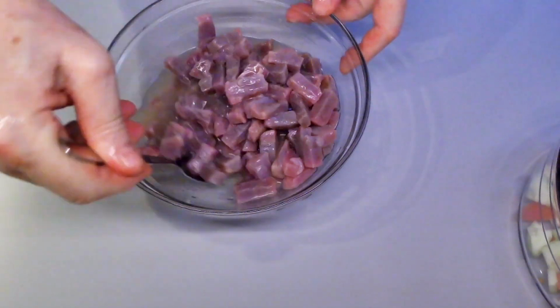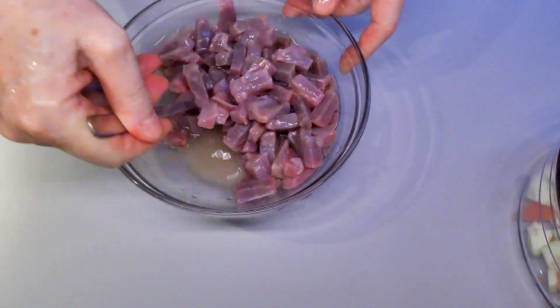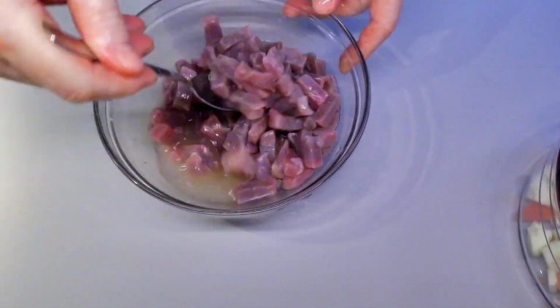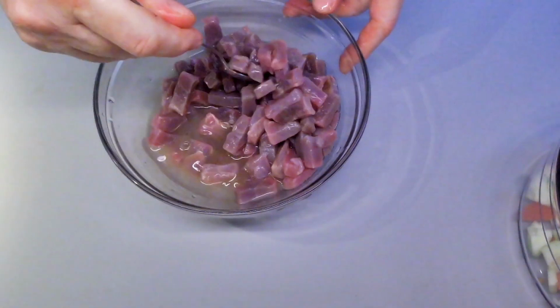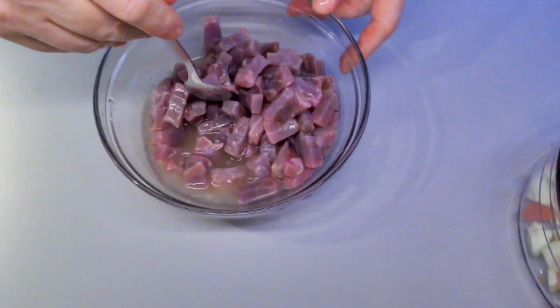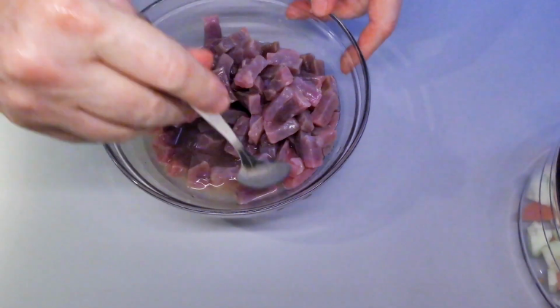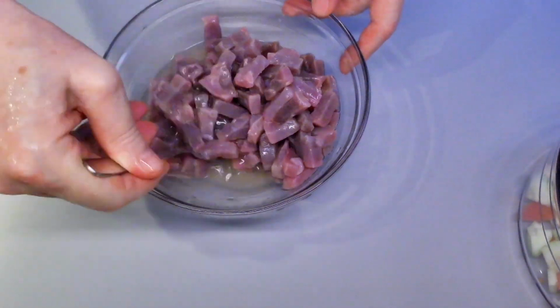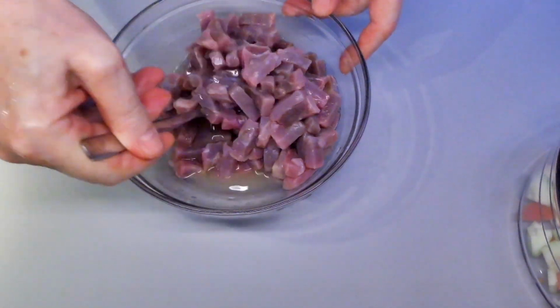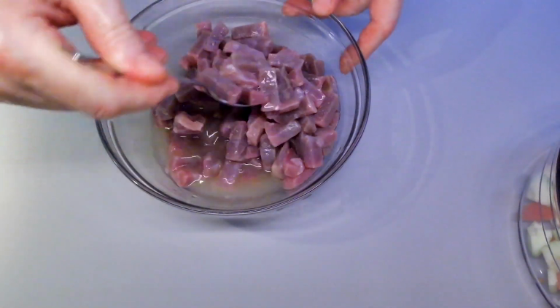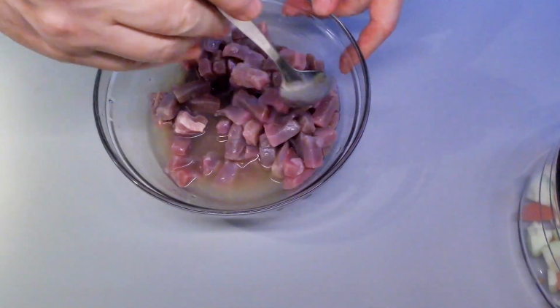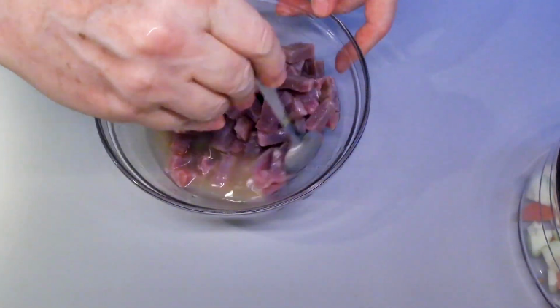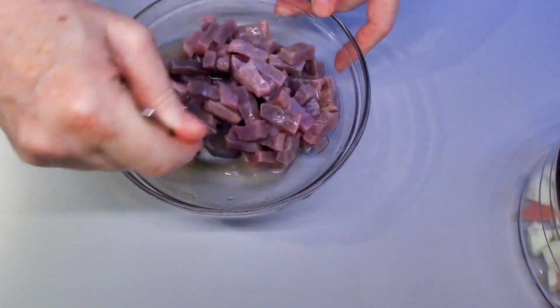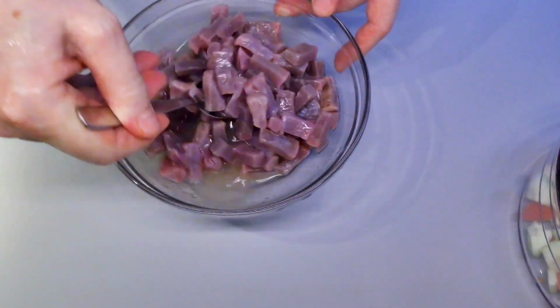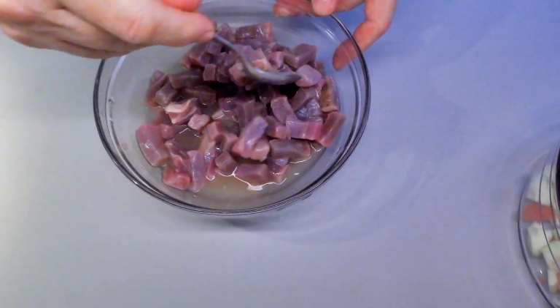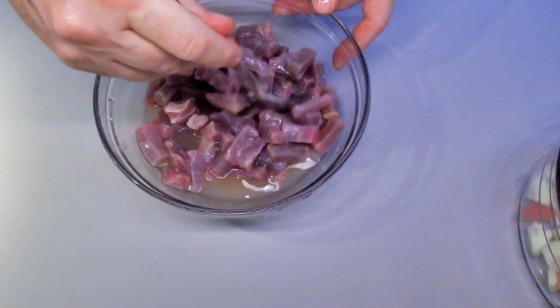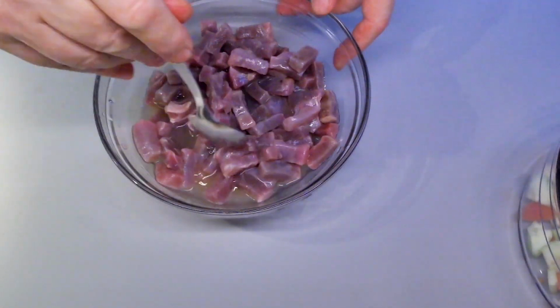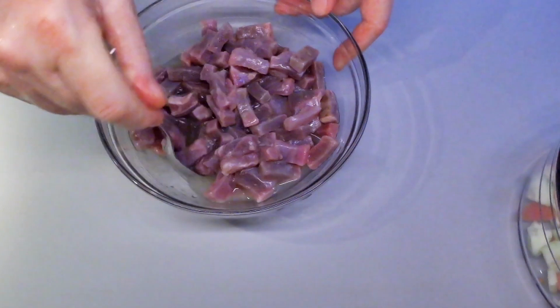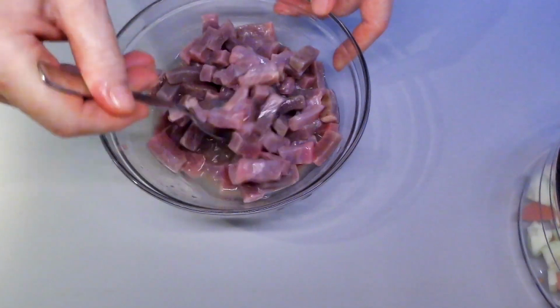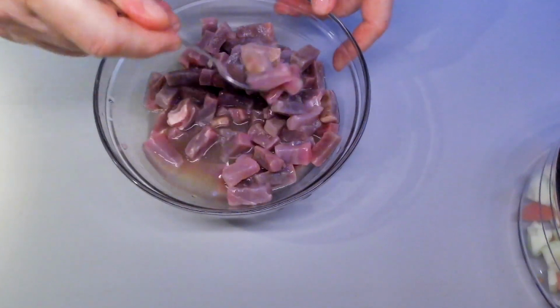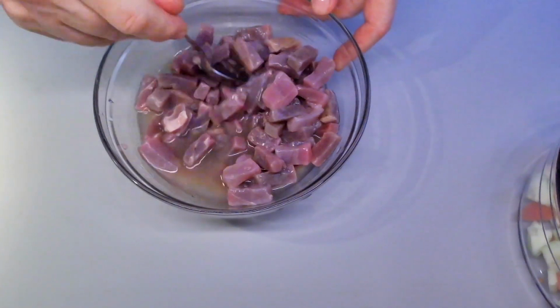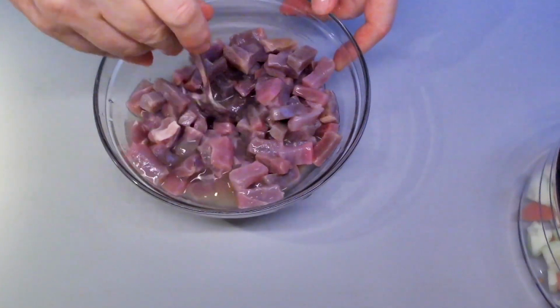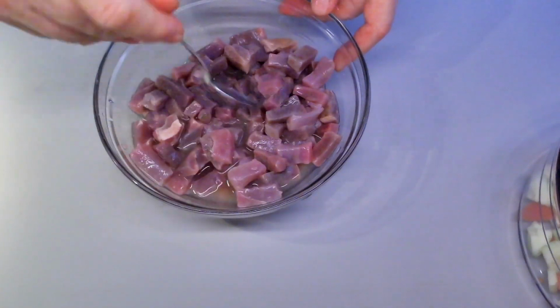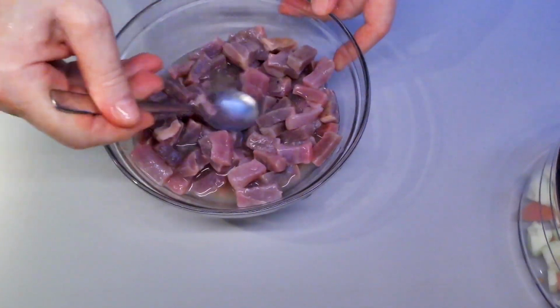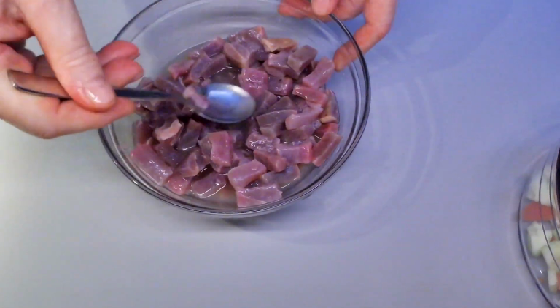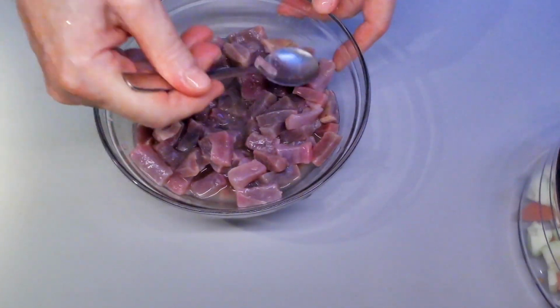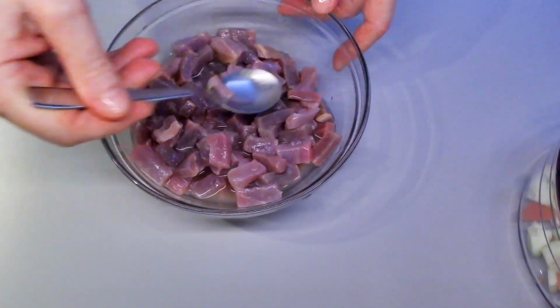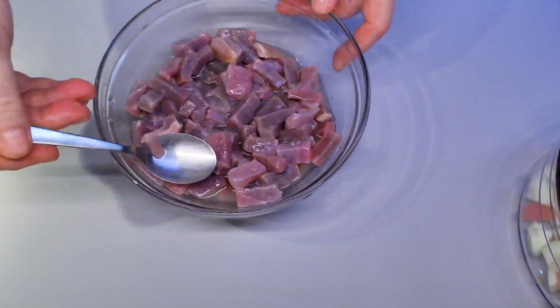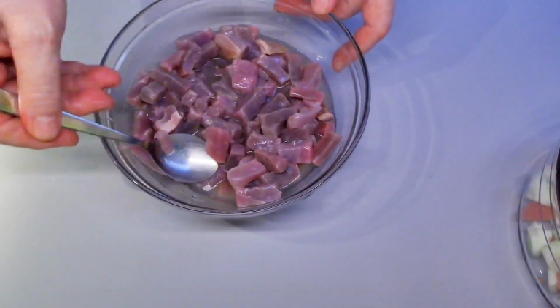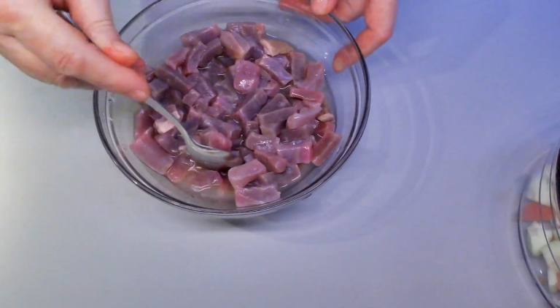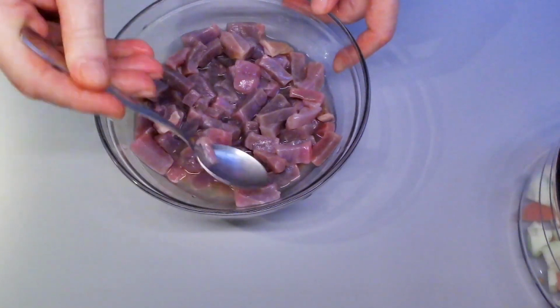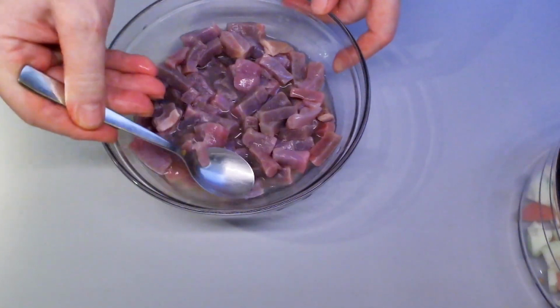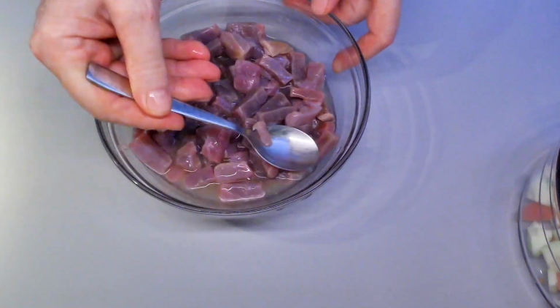Put it in the fridge for 15 minutes and let it marinate. Mix it periodically, taking it out and giving it a mix.